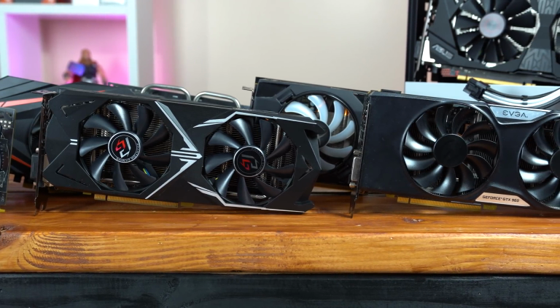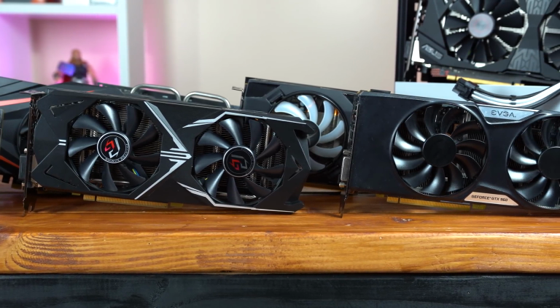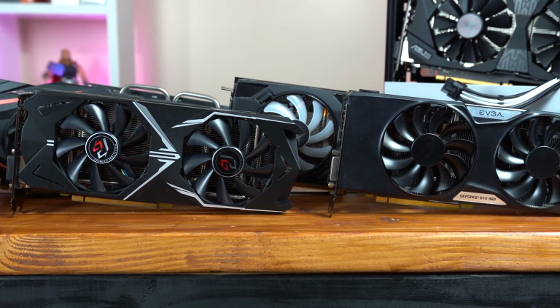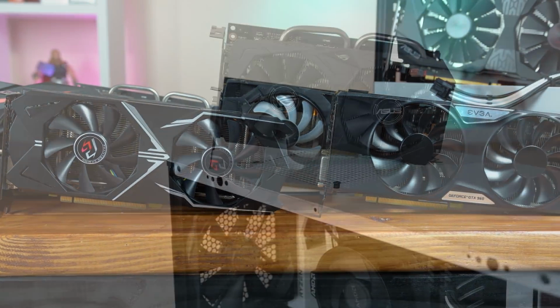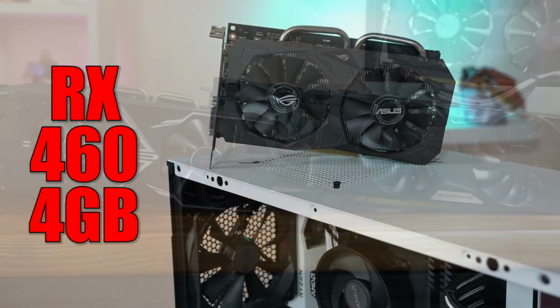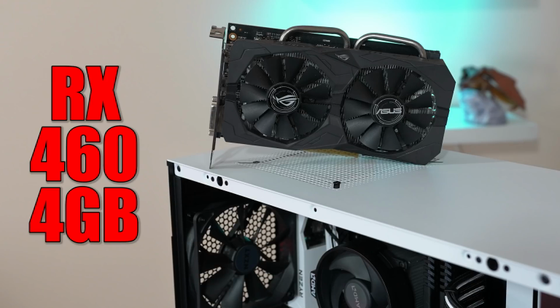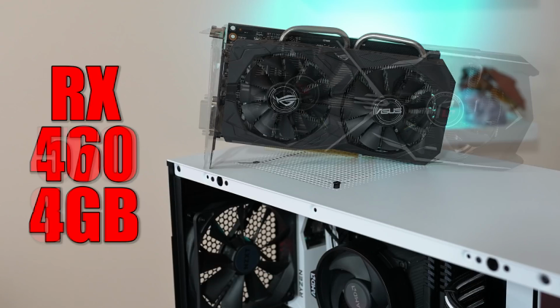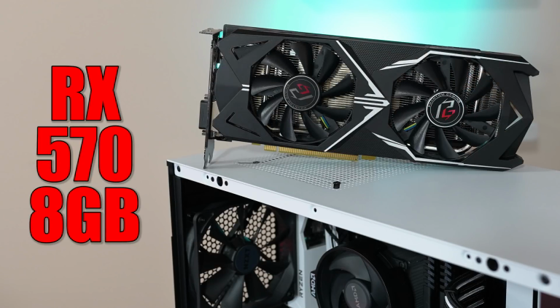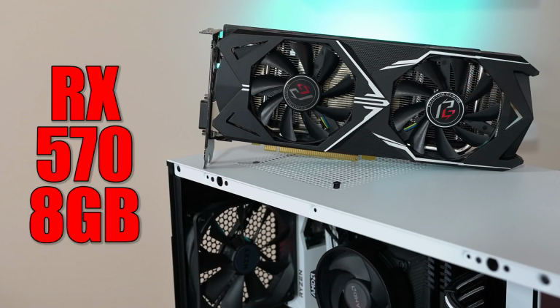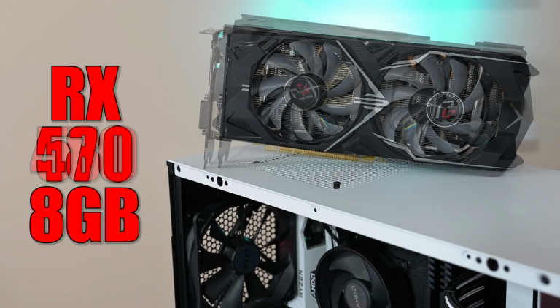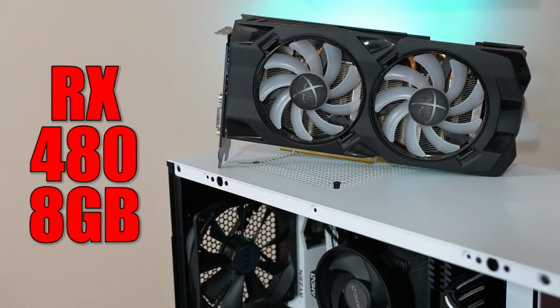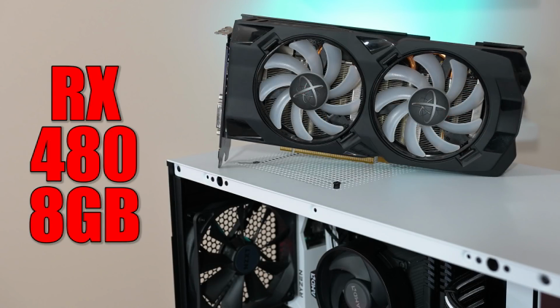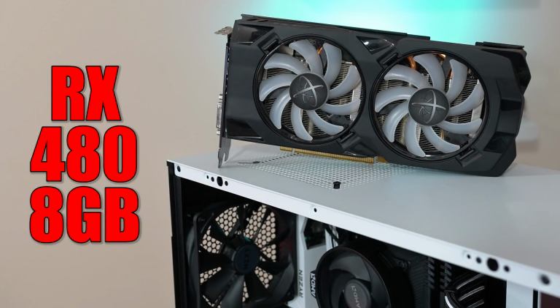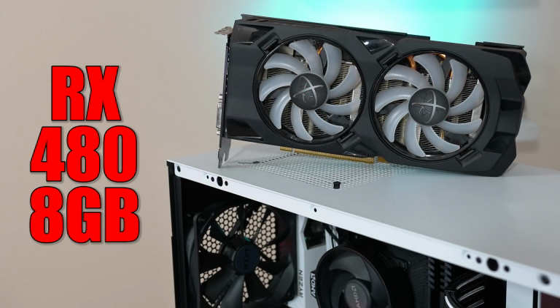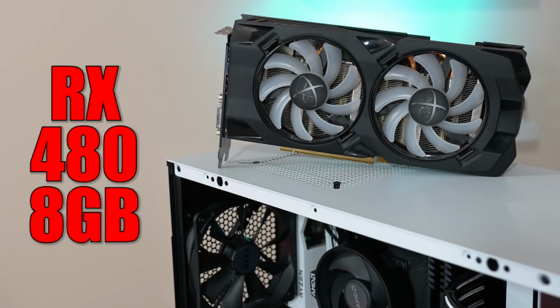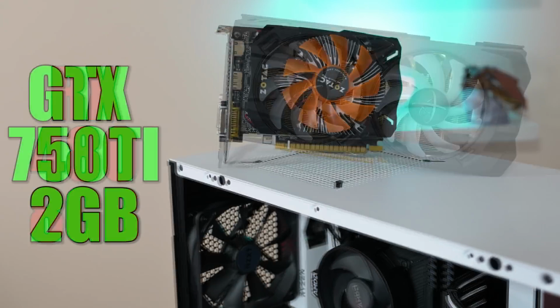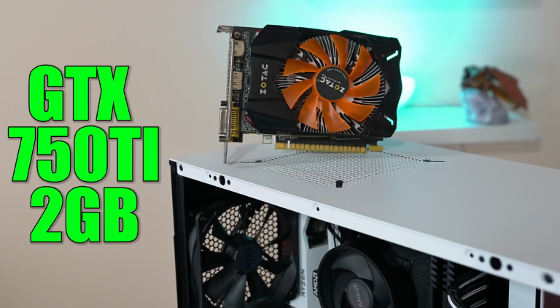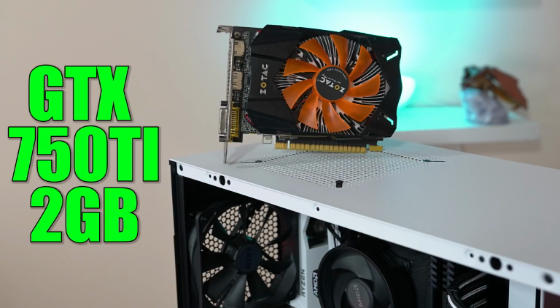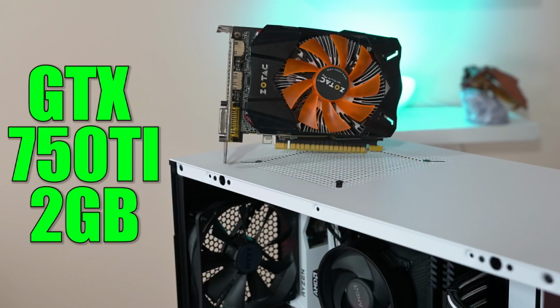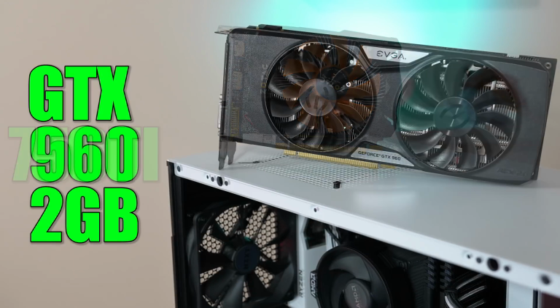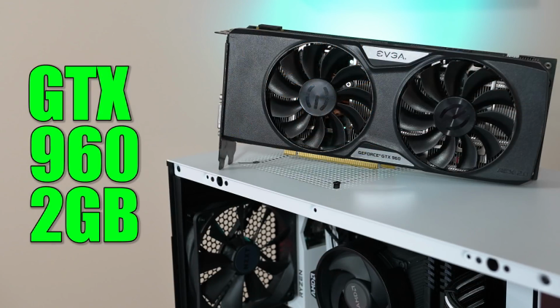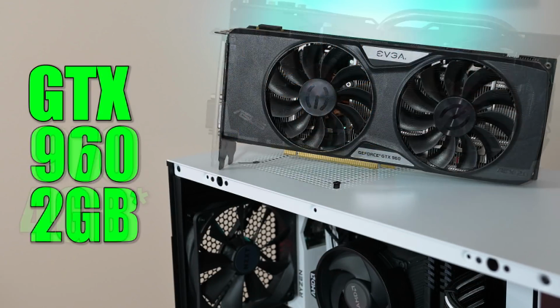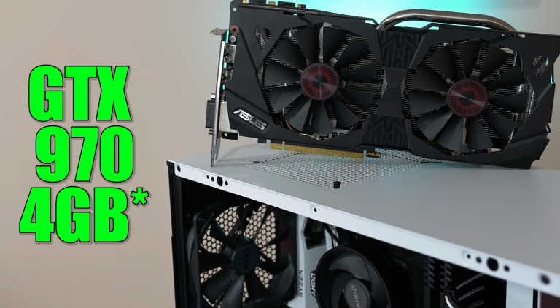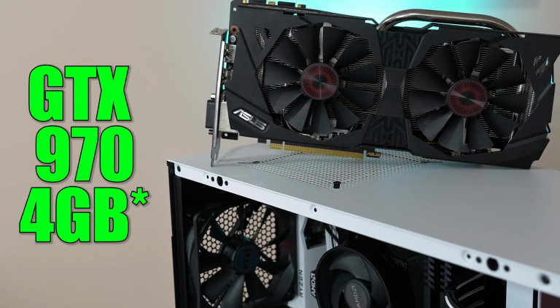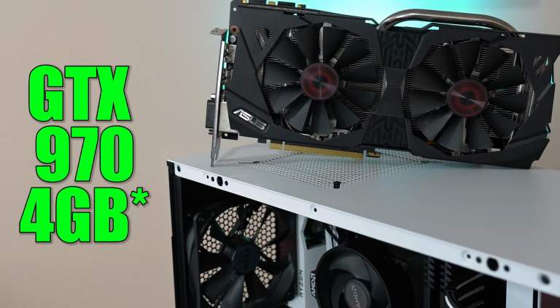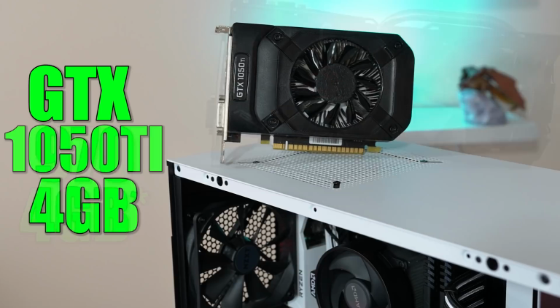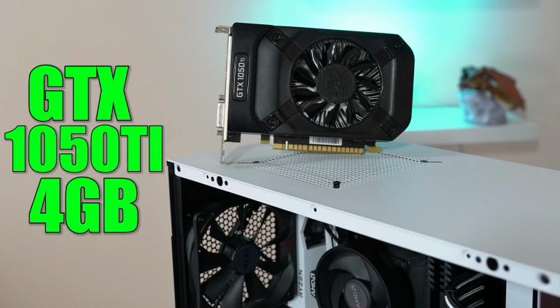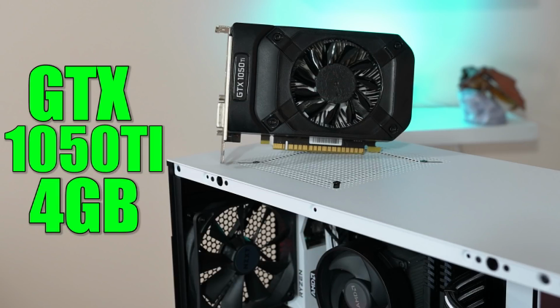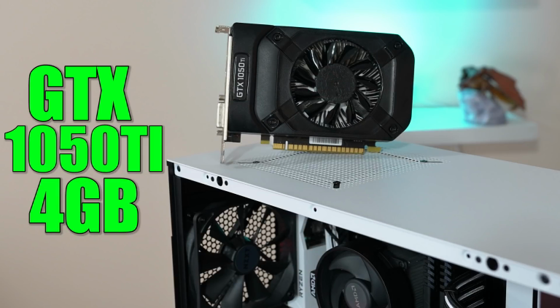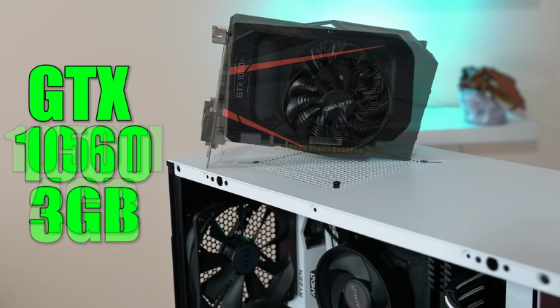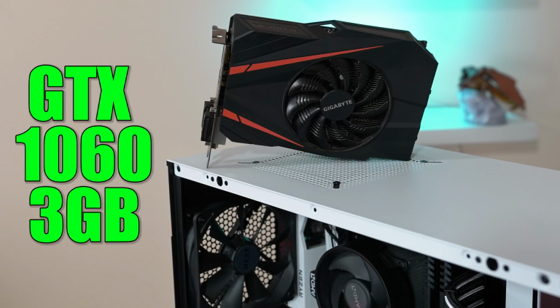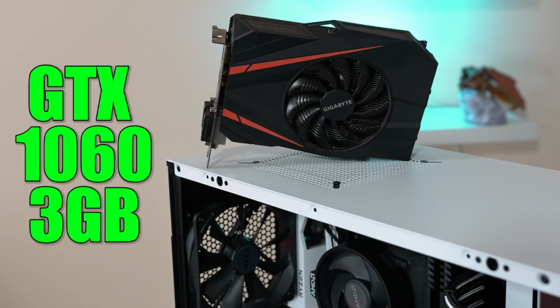For the AMD side of things, we have the RX 460, RX 570, and RX 480. And over on the Nvidia side we have the GTX 750 Ti, GTX 960, GTX 970, GTX 1050 Ti, and finally the GTX 1060.